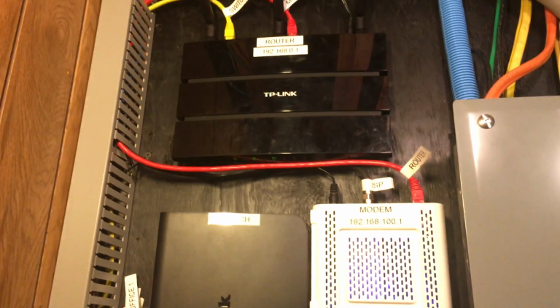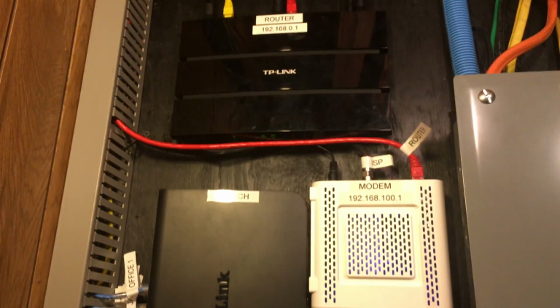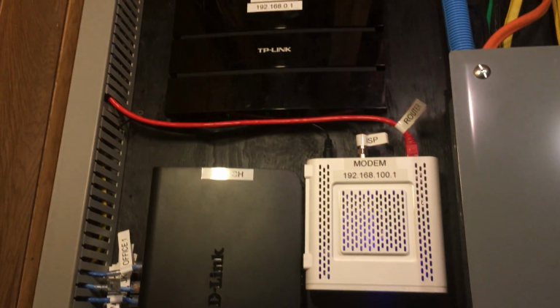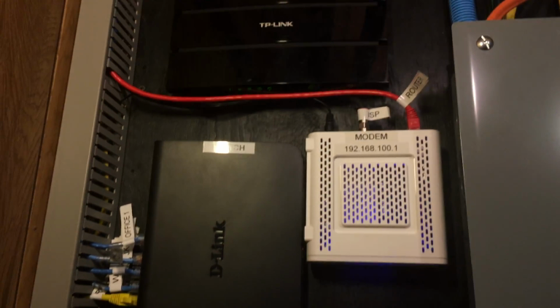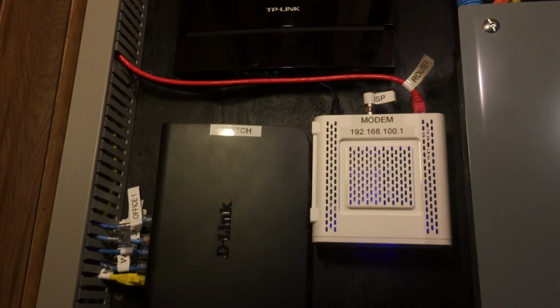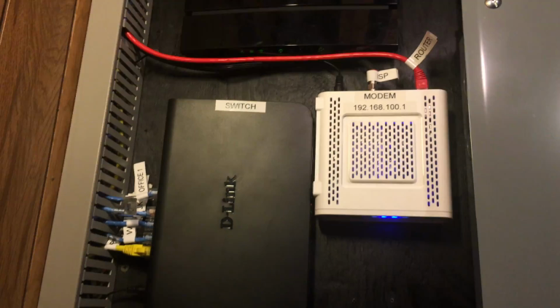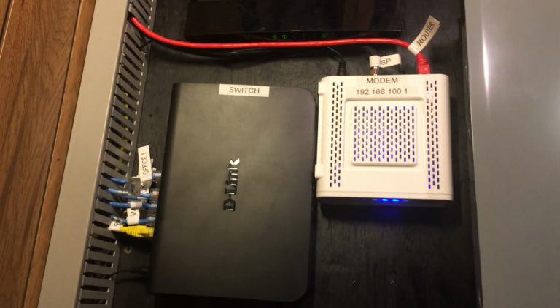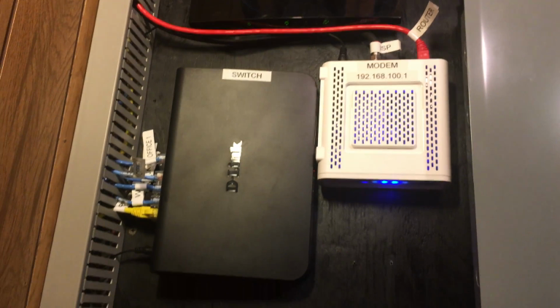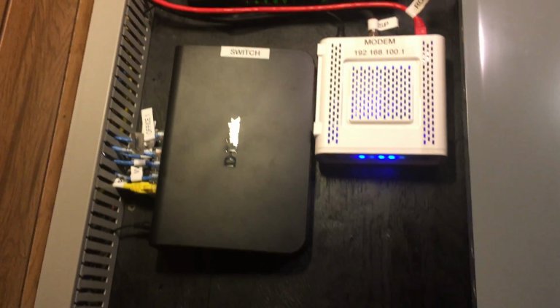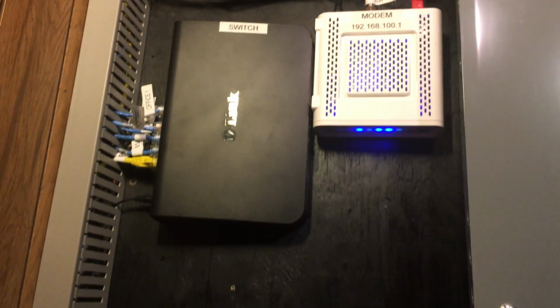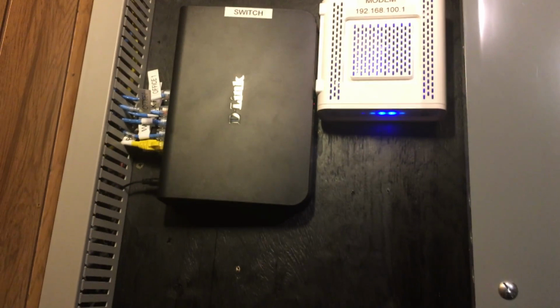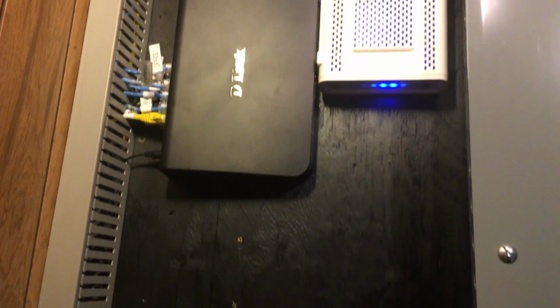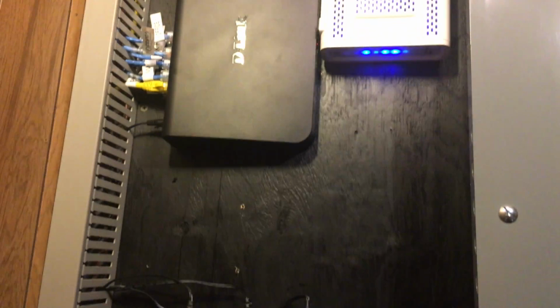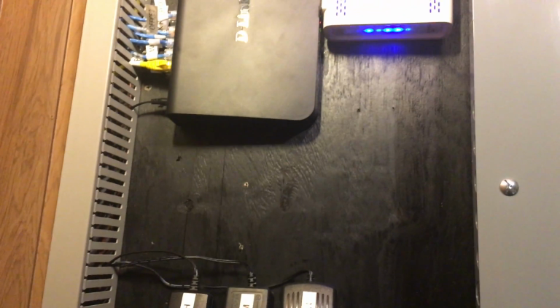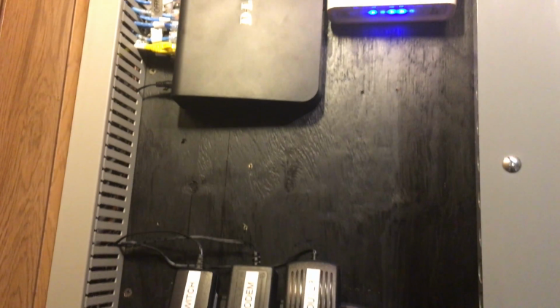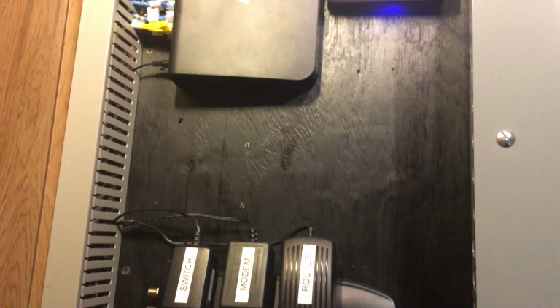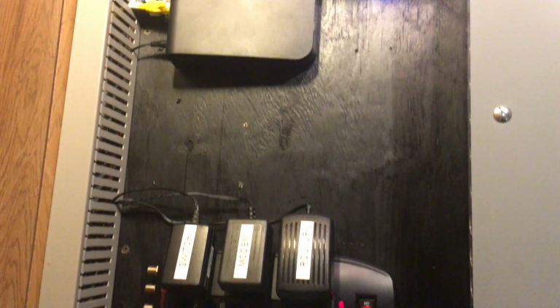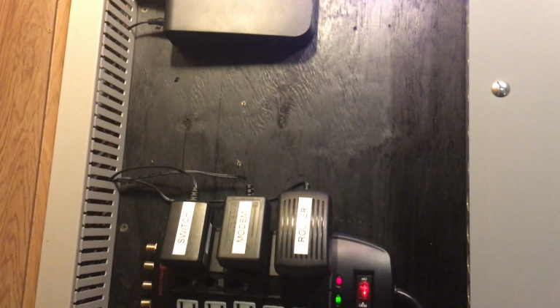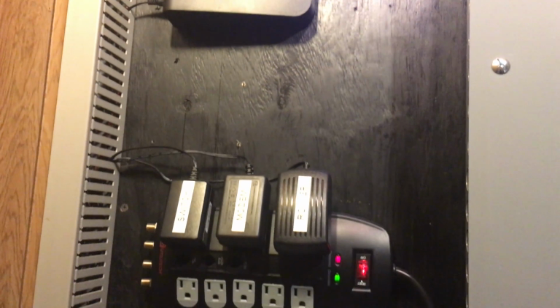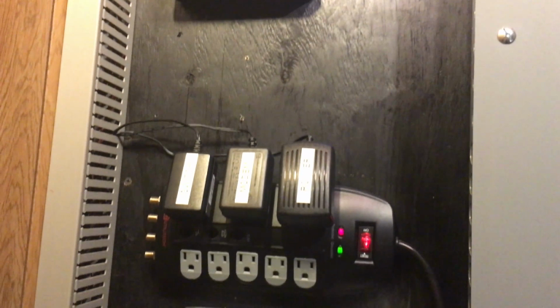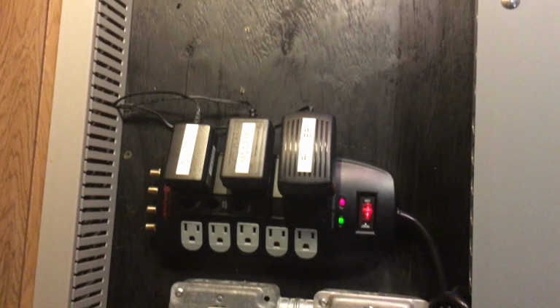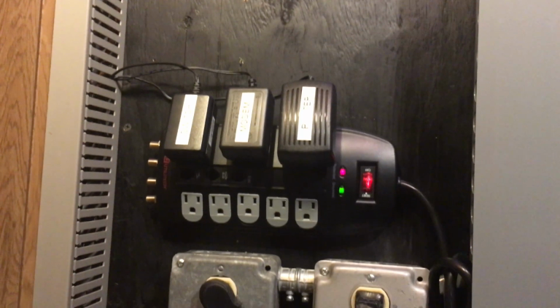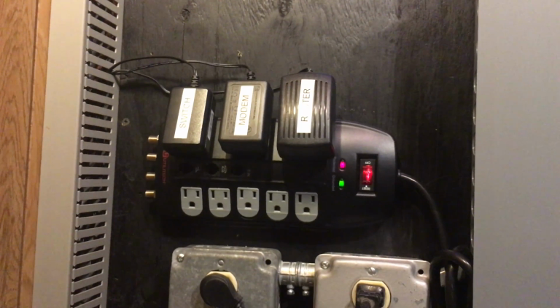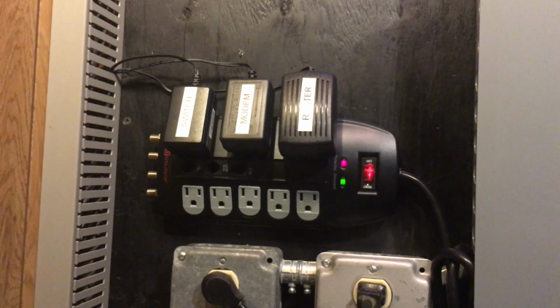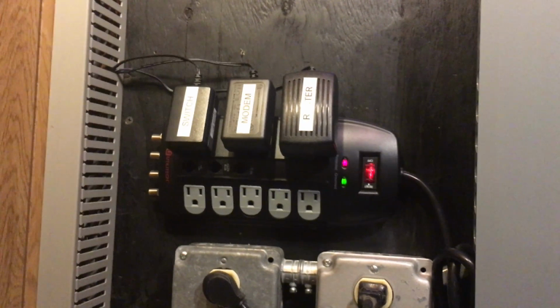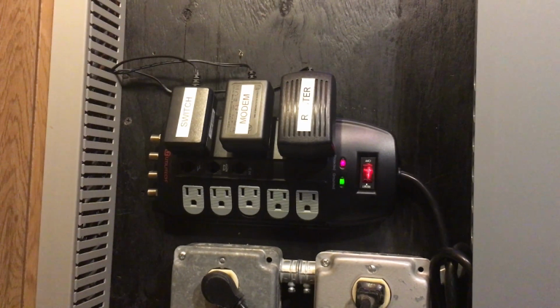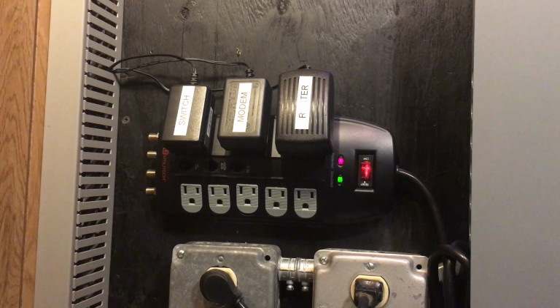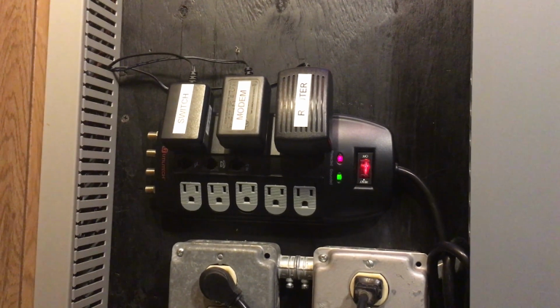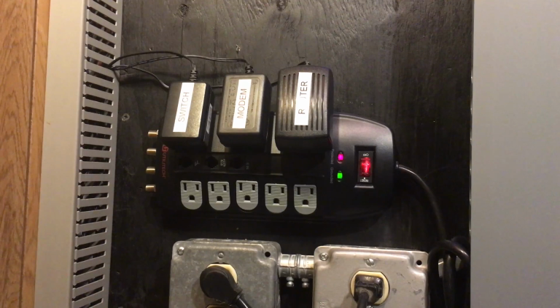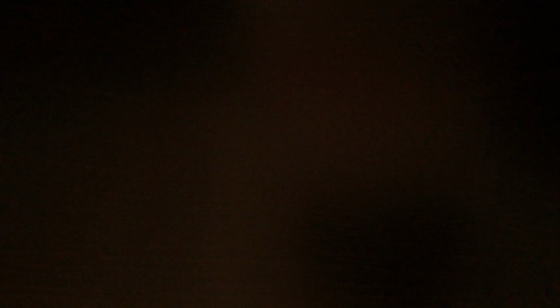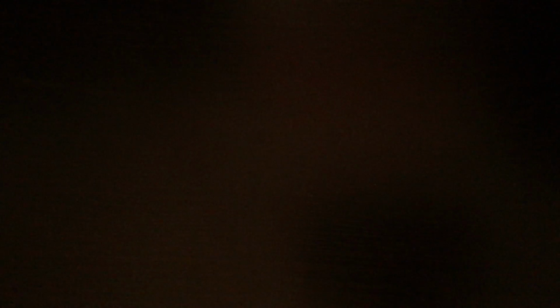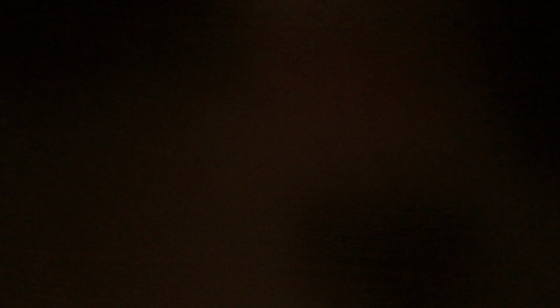Also, when each one of these 4 videos in the network series hits 100 likes I will release the video of setting up the home automation server with OpenApp 2 sooner than it is planned. Anyway, let's start off with the device in action part.